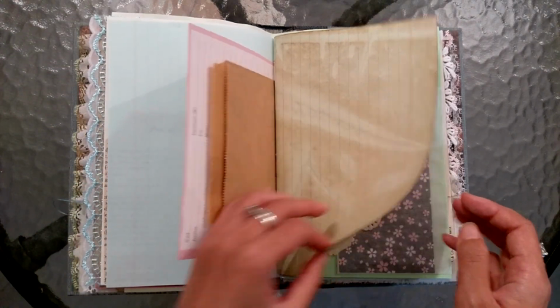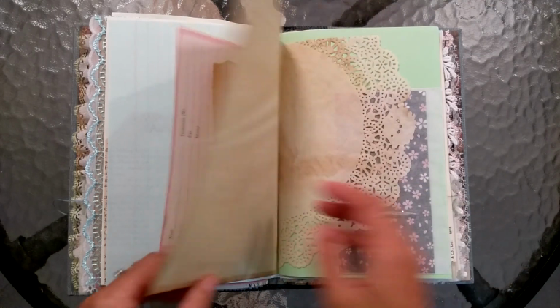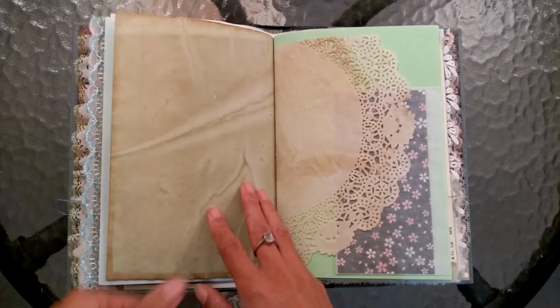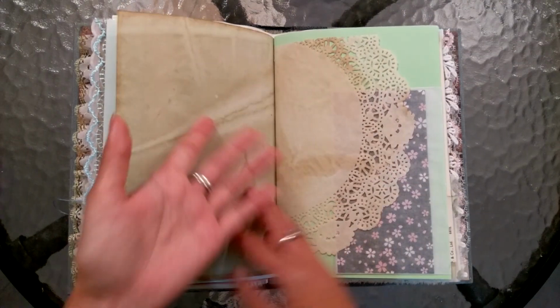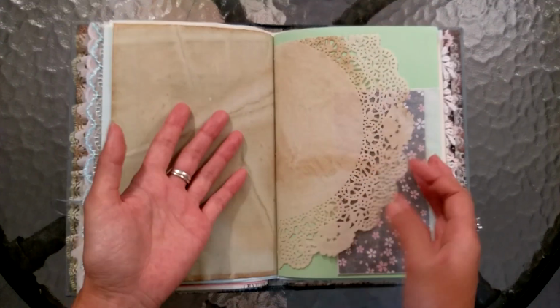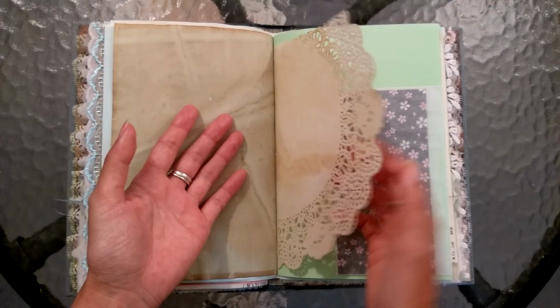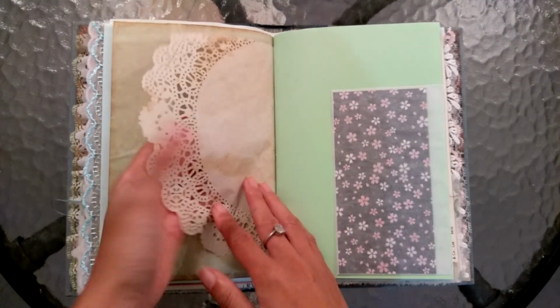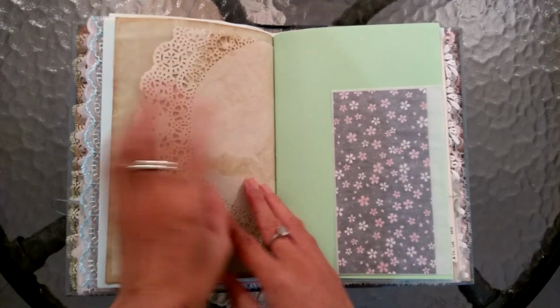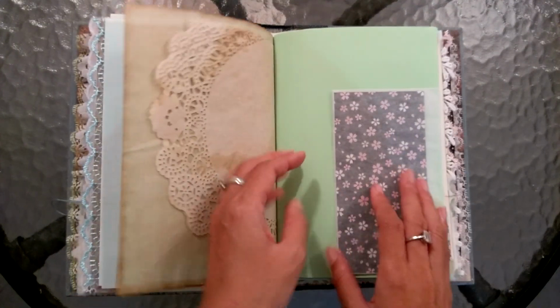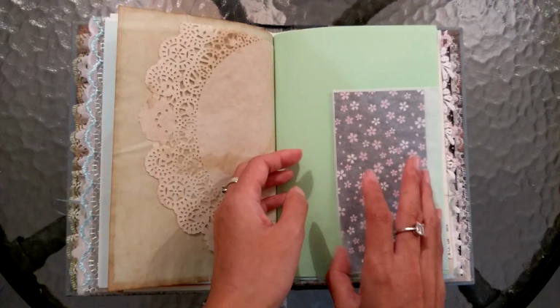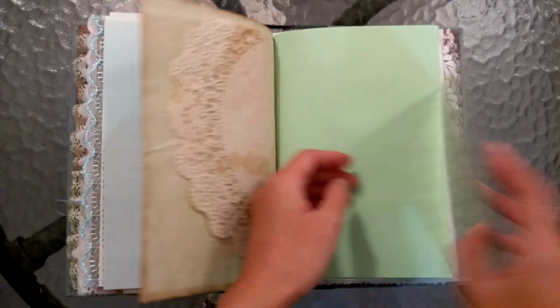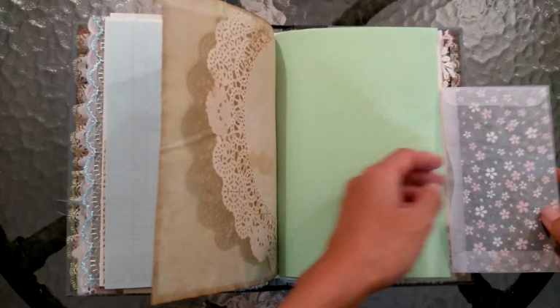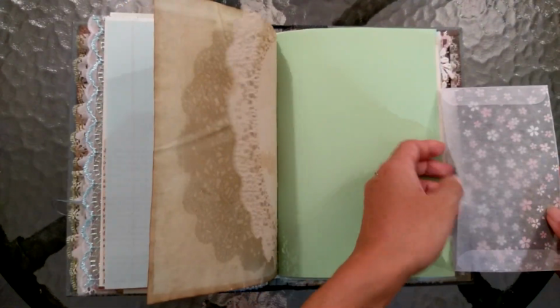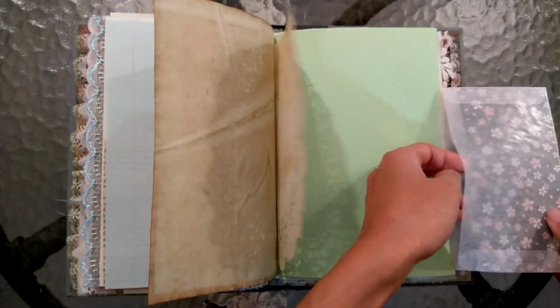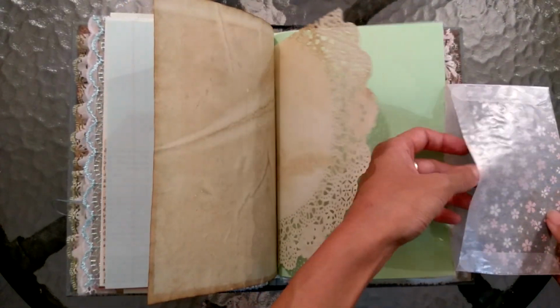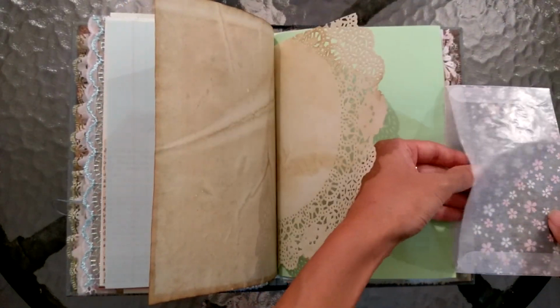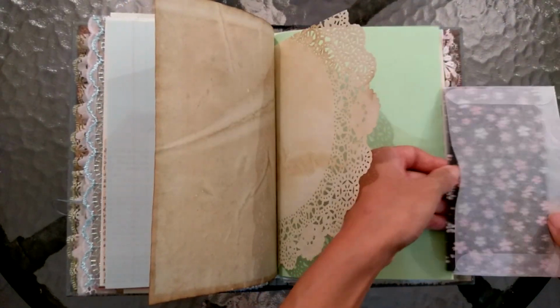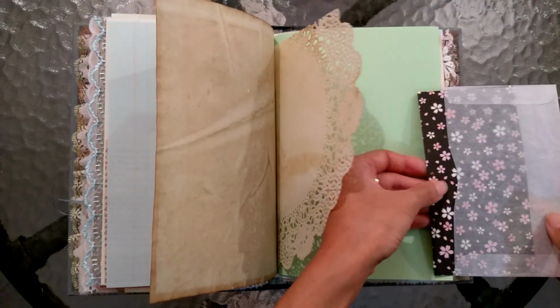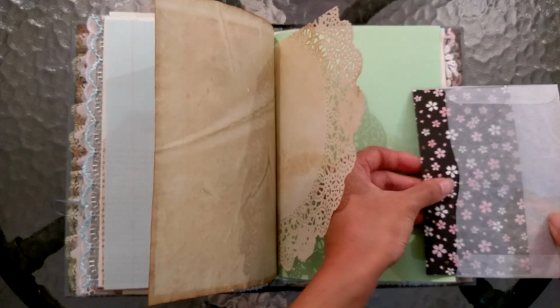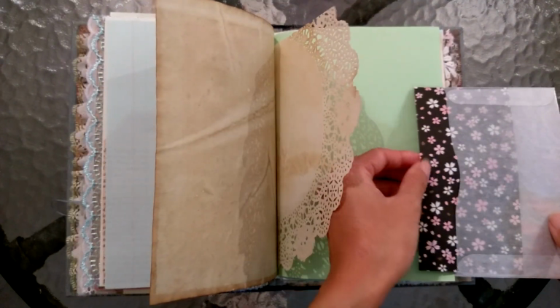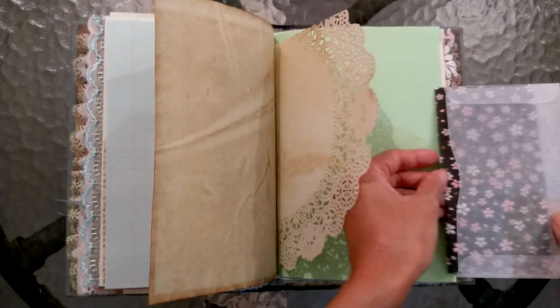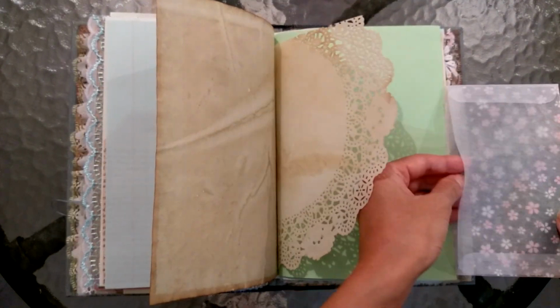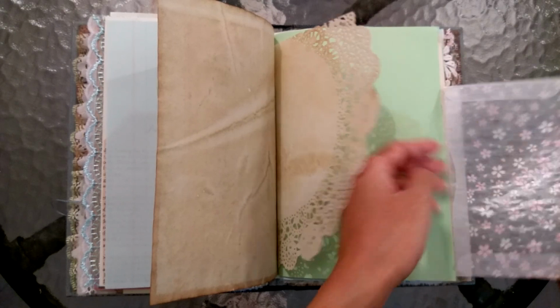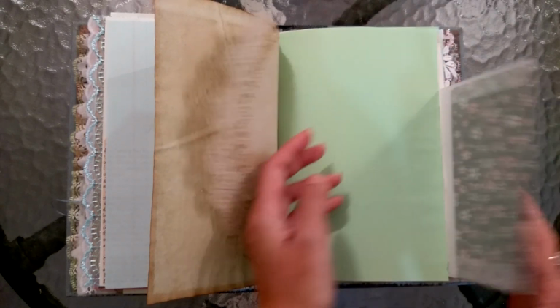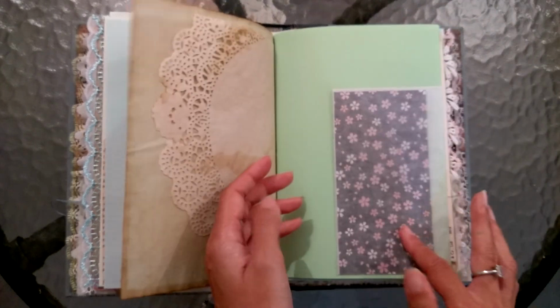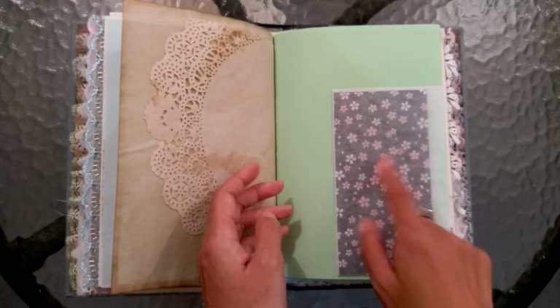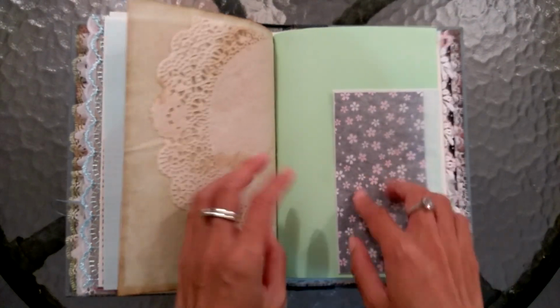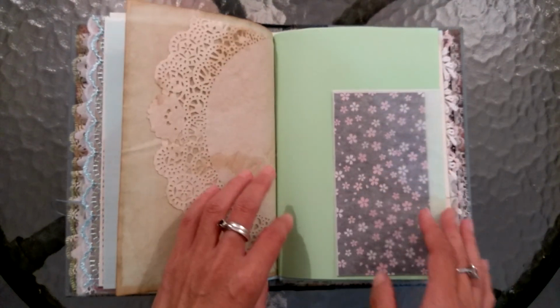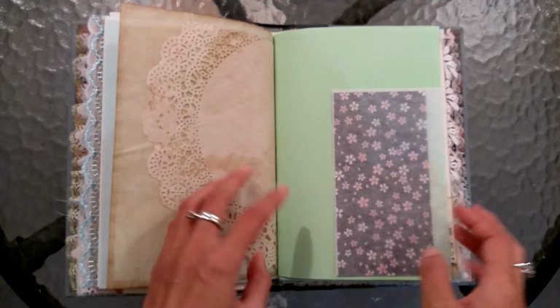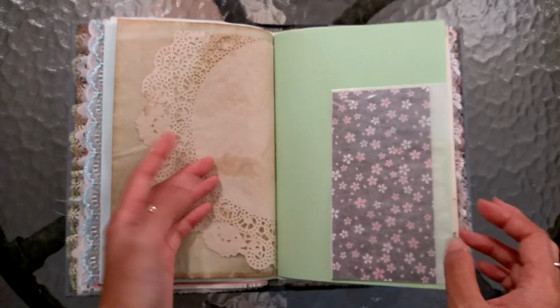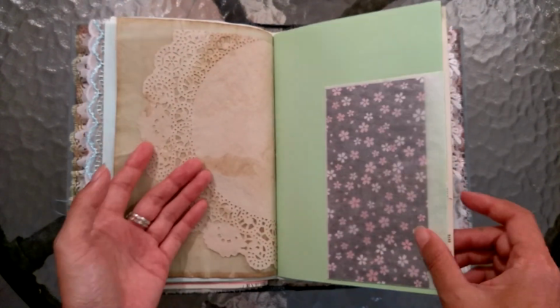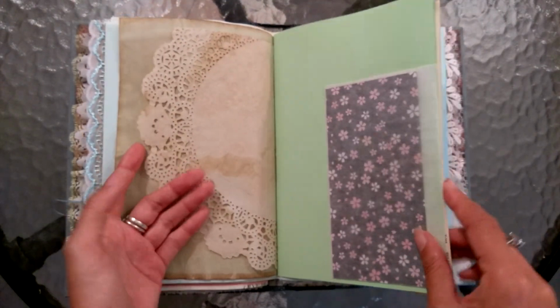I did this journal in stages. Oh, this glassine envelope! And this folds out as a journaling spot. I love that - oh, it's so simple but effective.